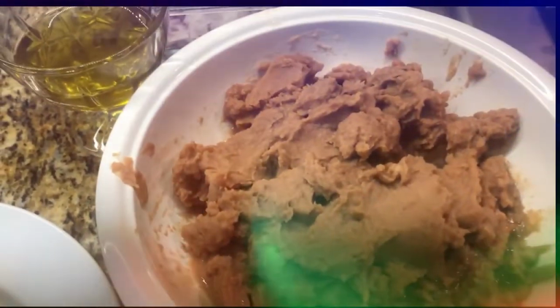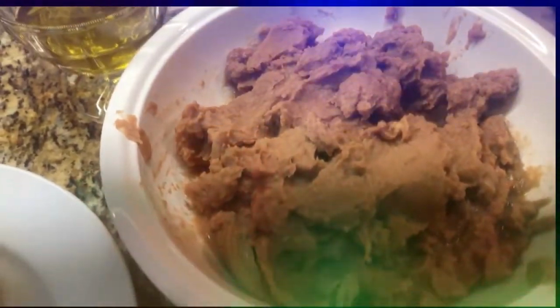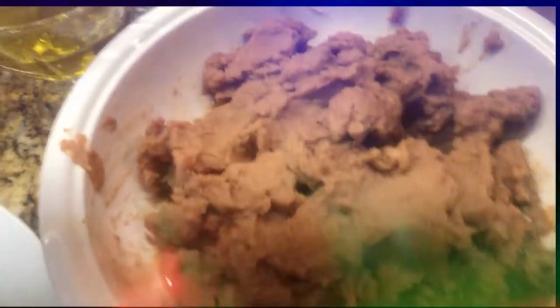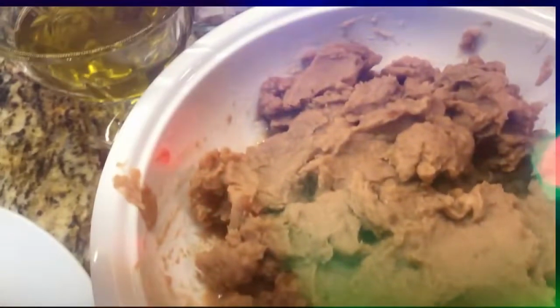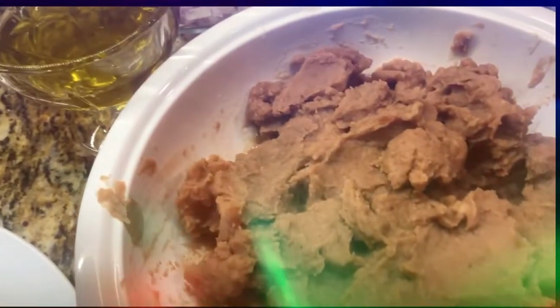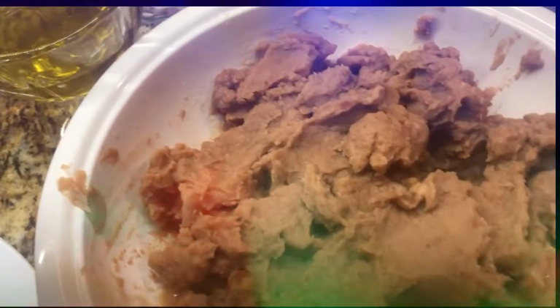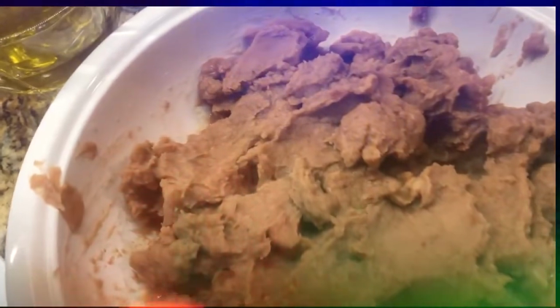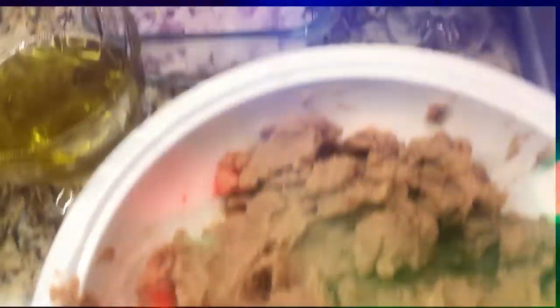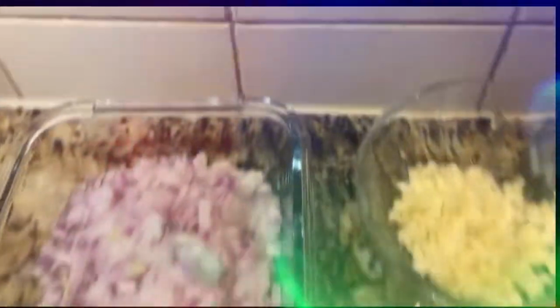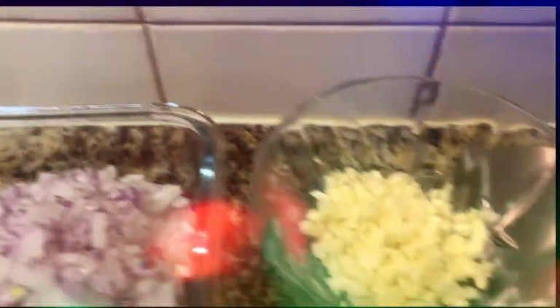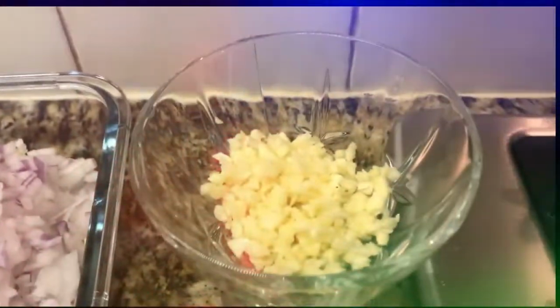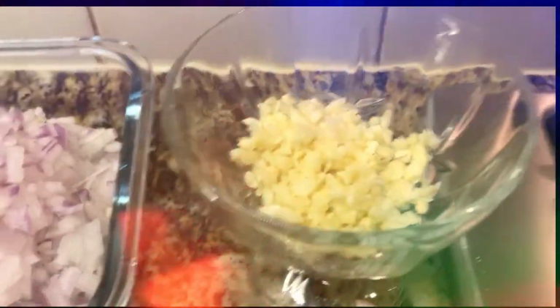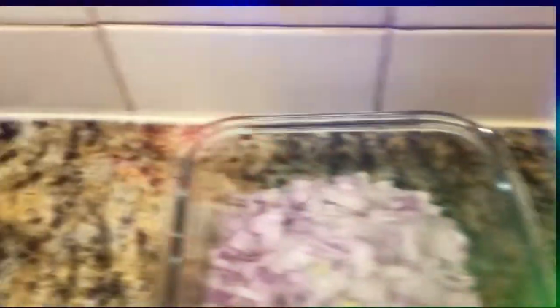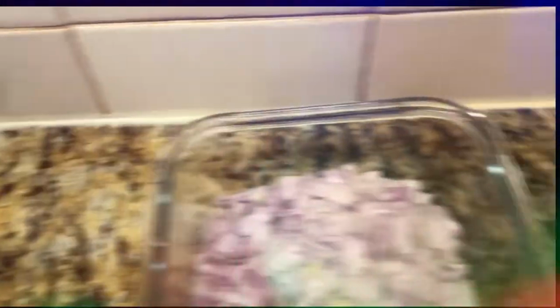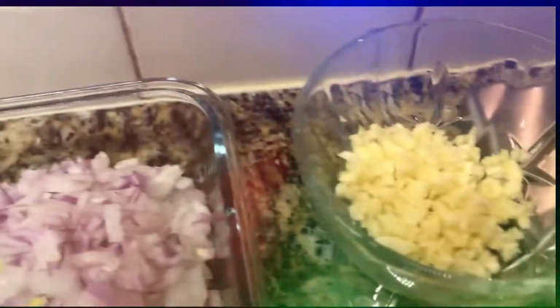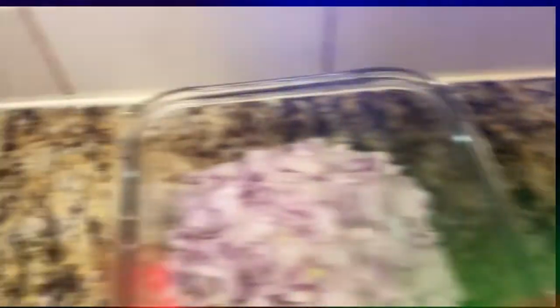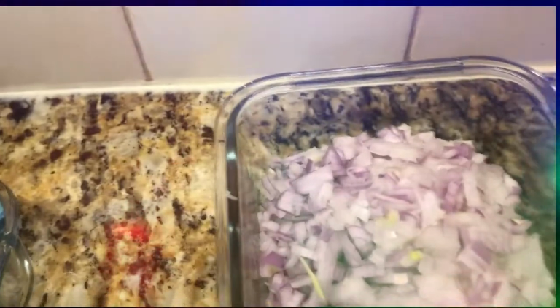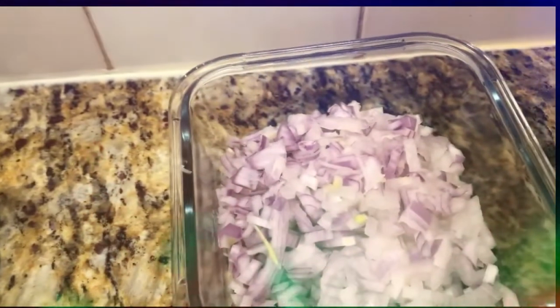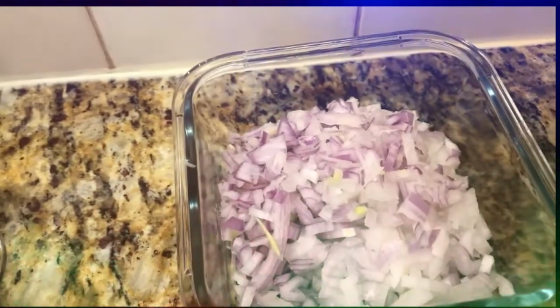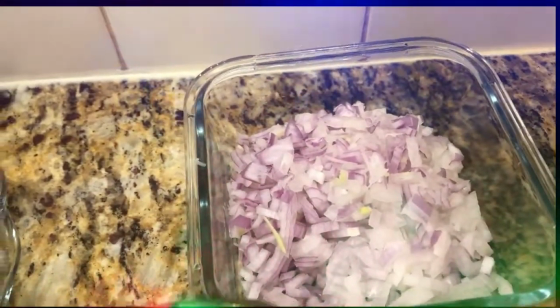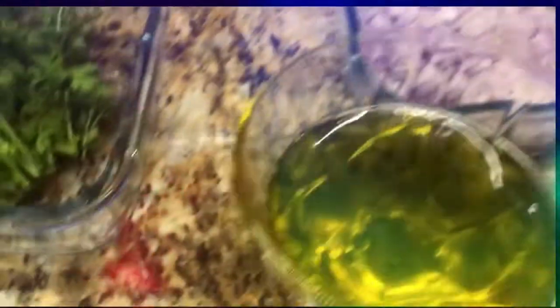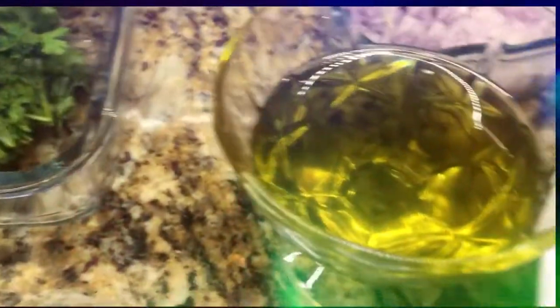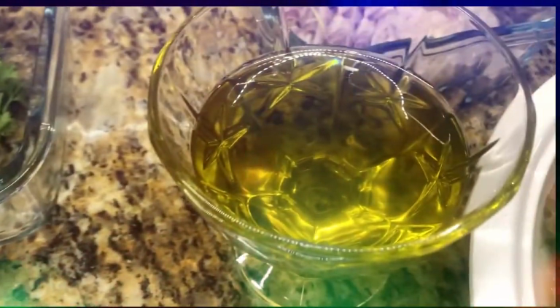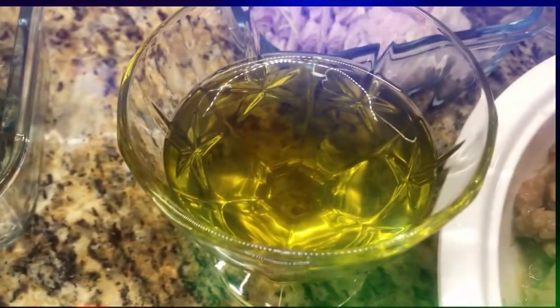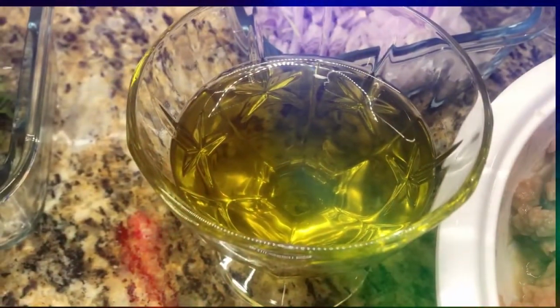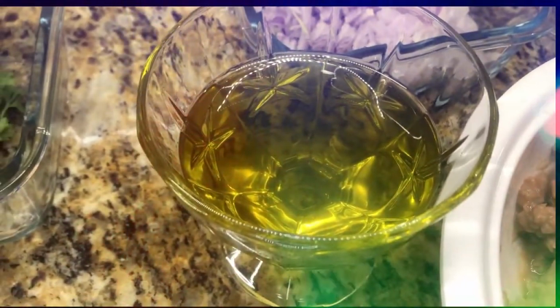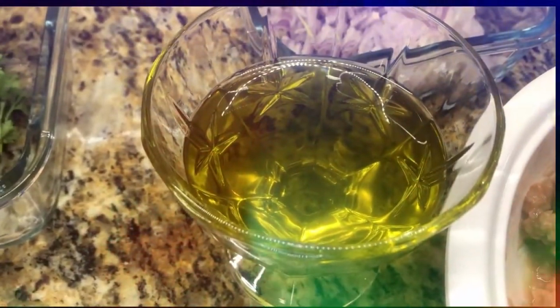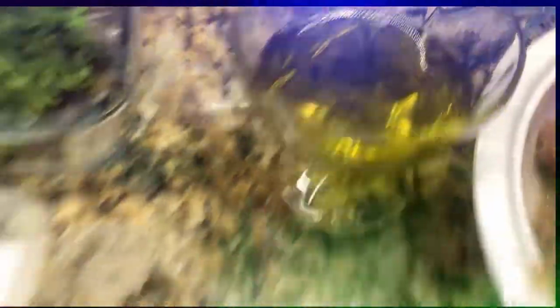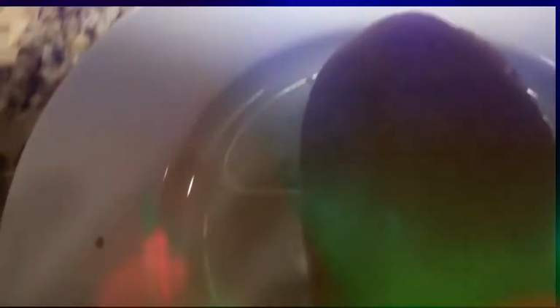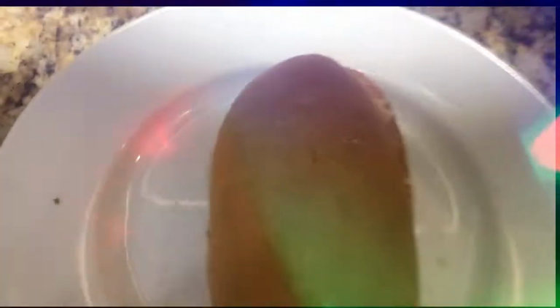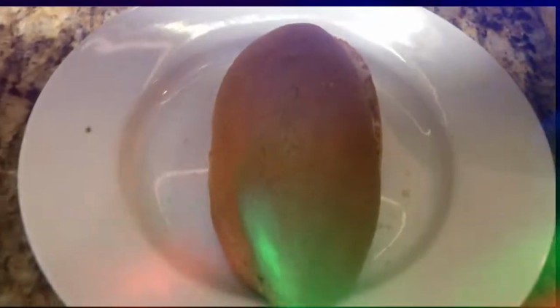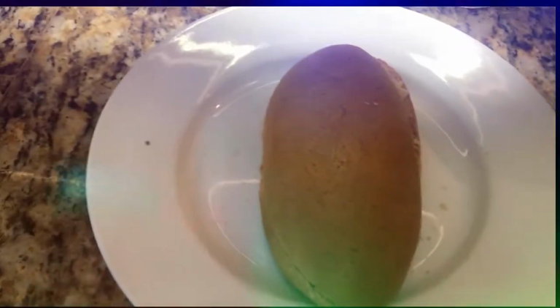We want more grain of sugar. This is what we want to do. We want to add garlic, red onion, olive oil, and add a teaspoon of olive oil. This is the bread.